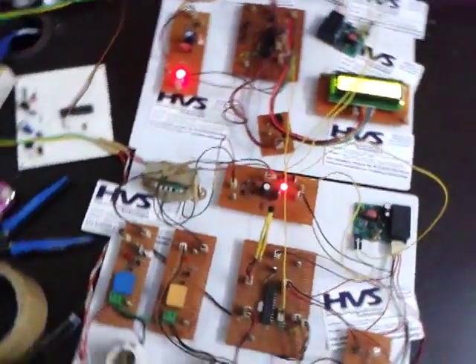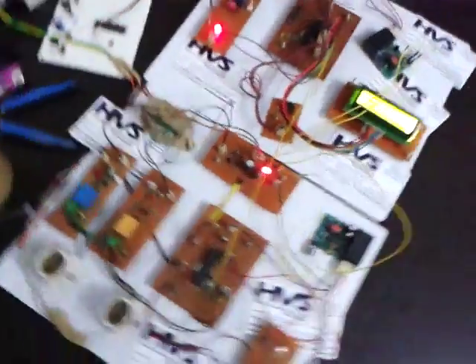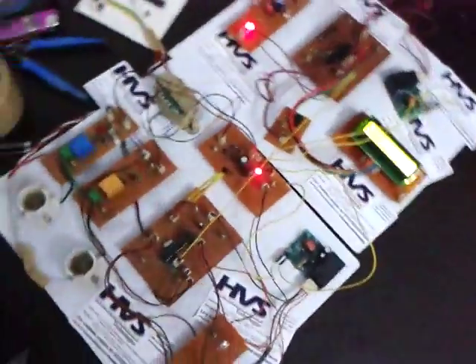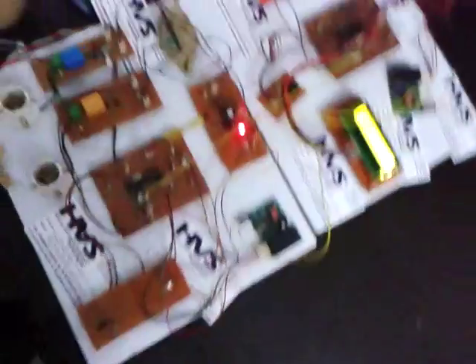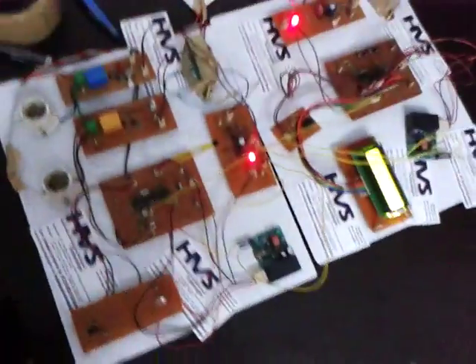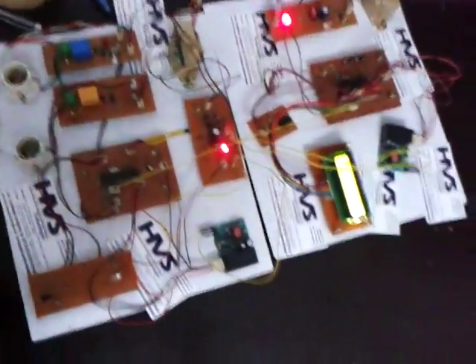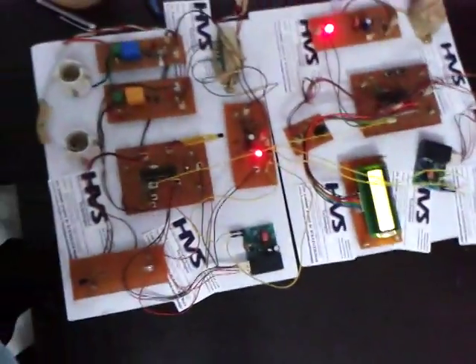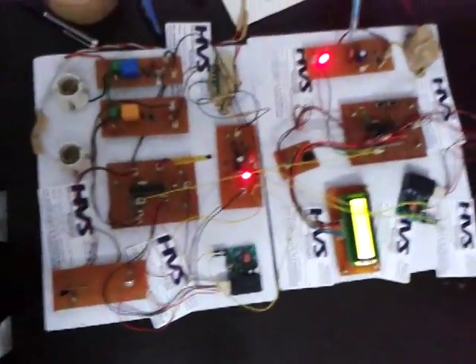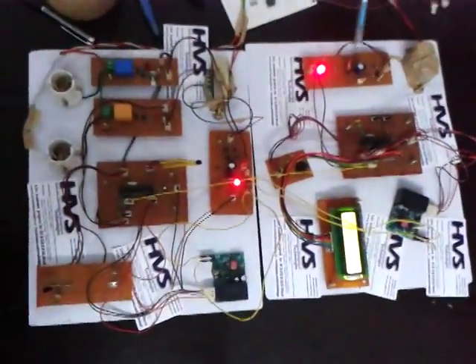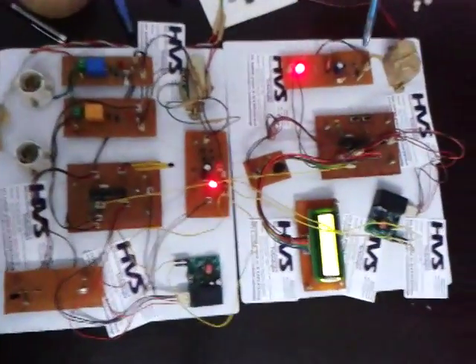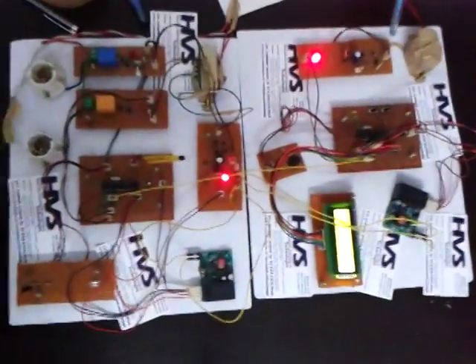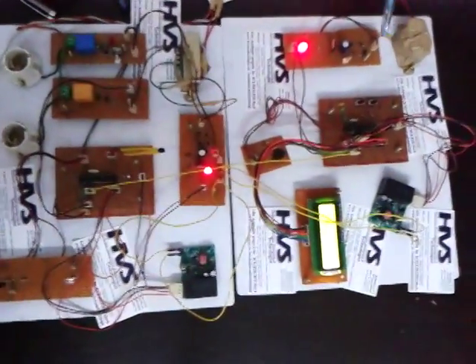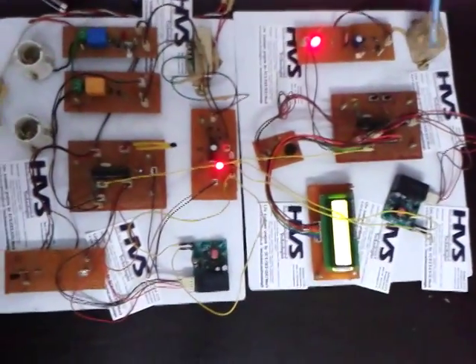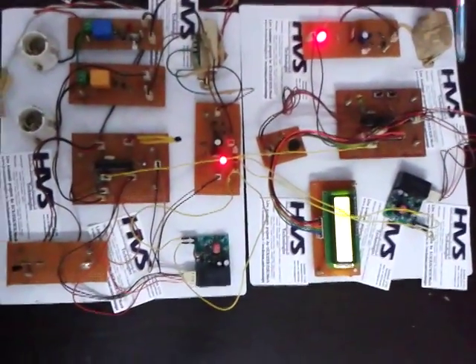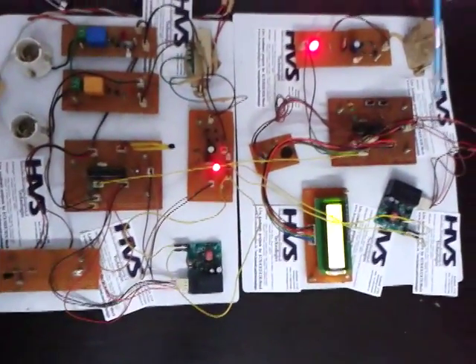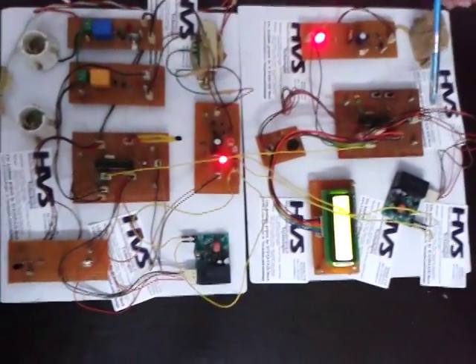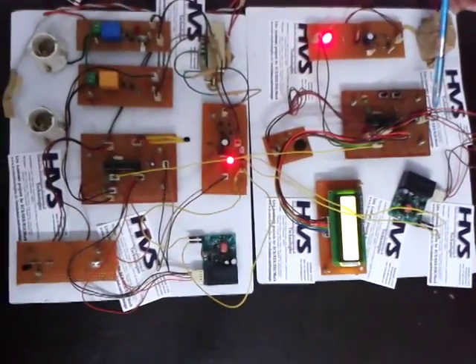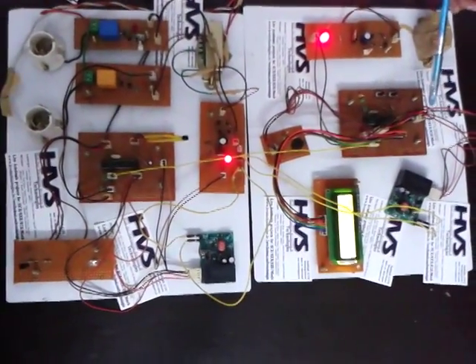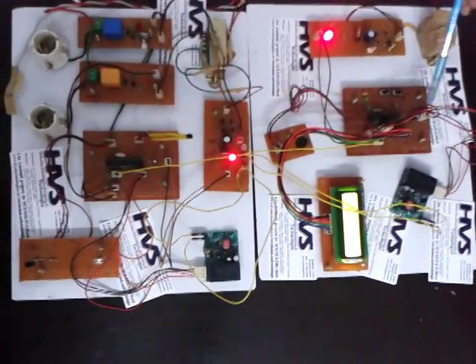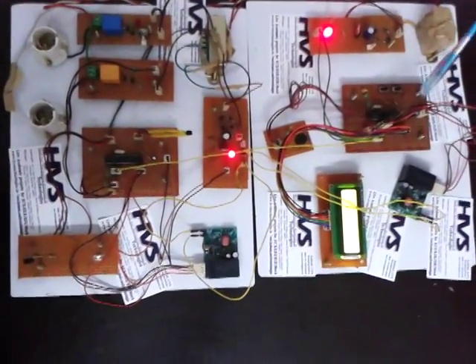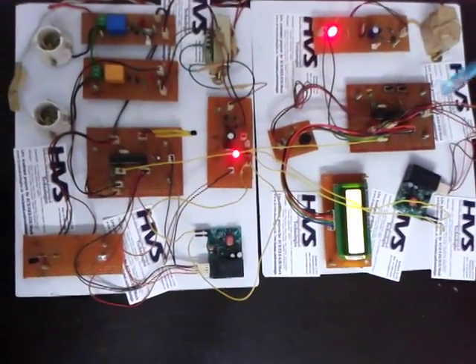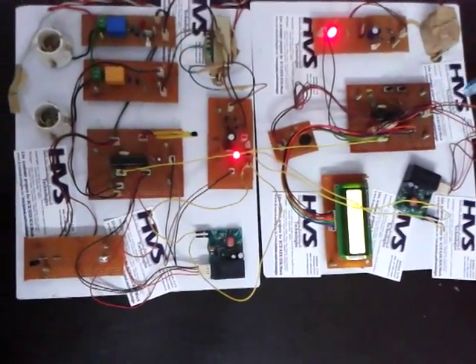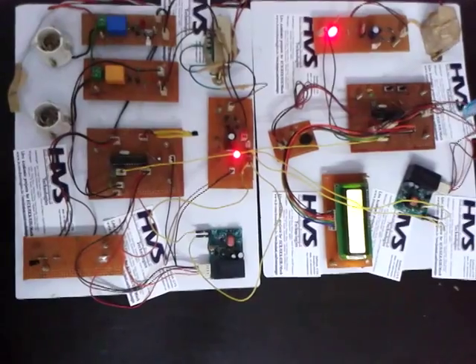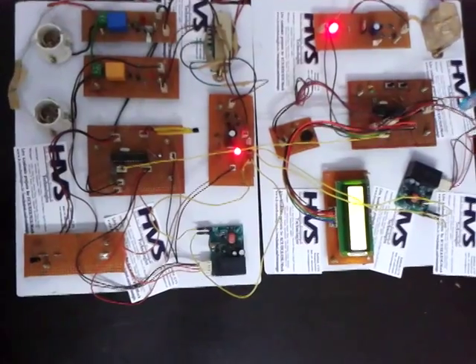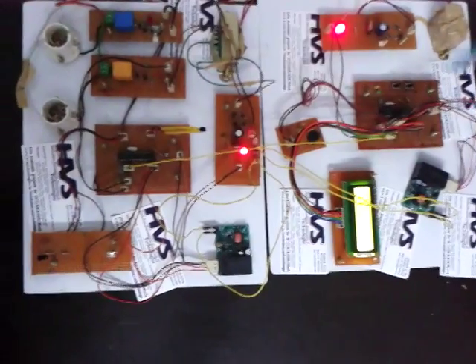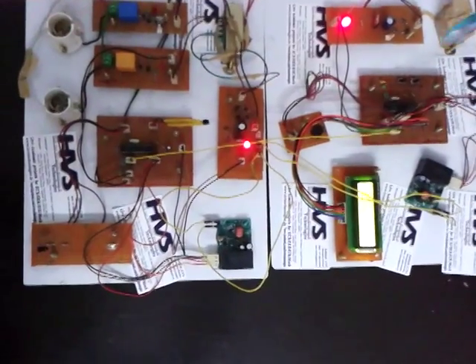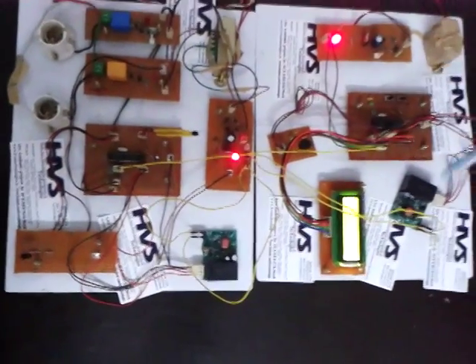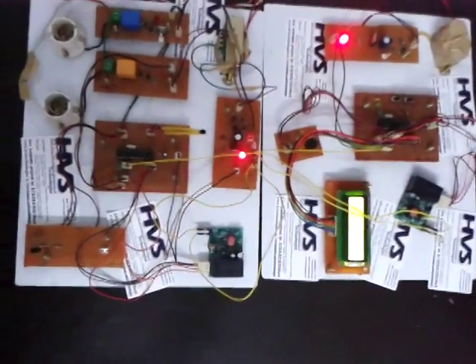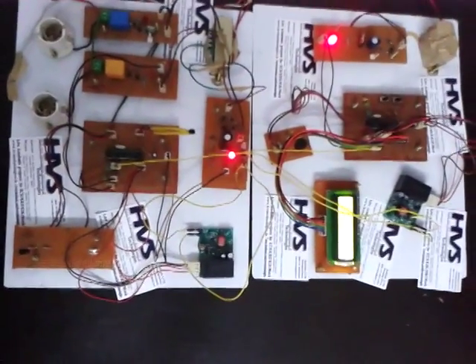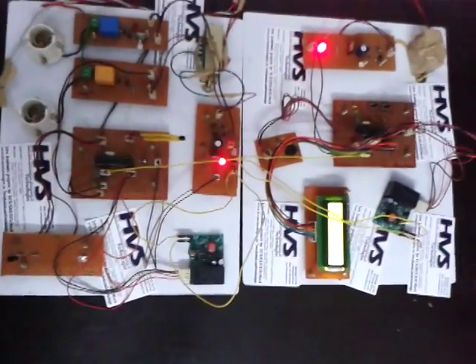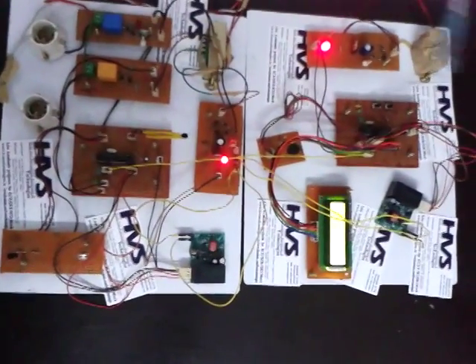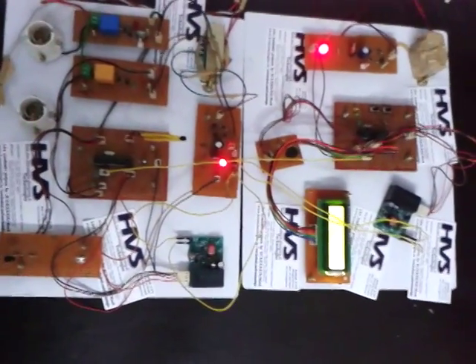This is also a regulated power supply section, which provides 5 volts DC to the controller and other modules used here.